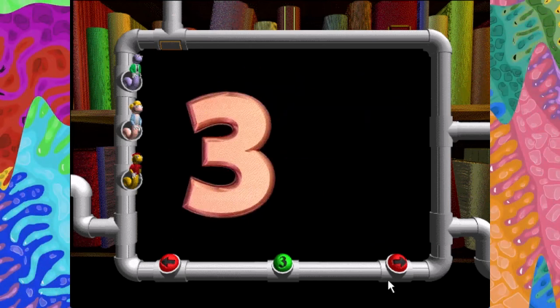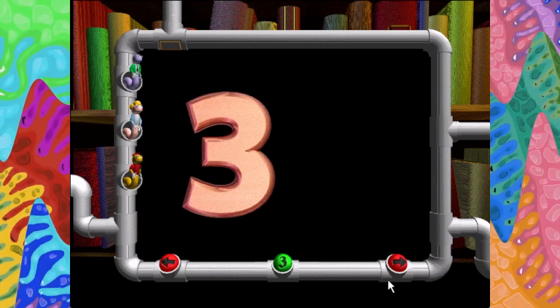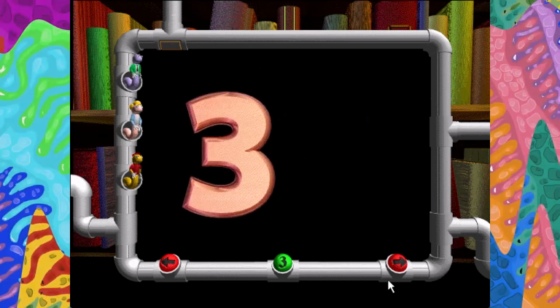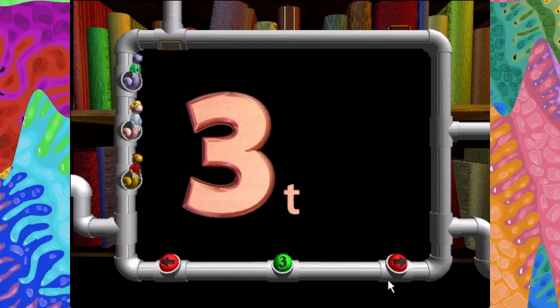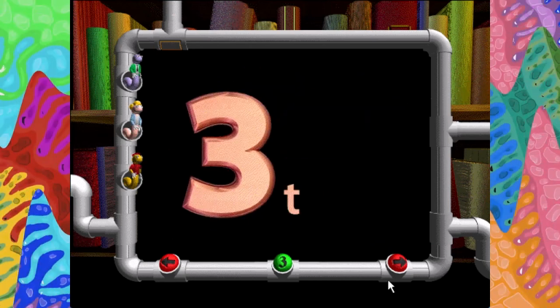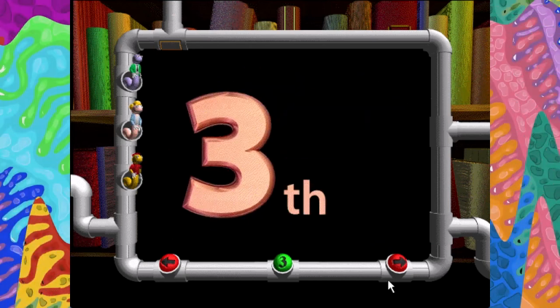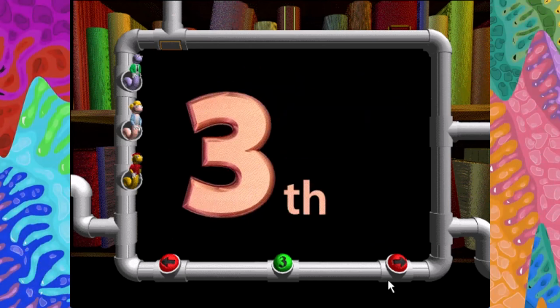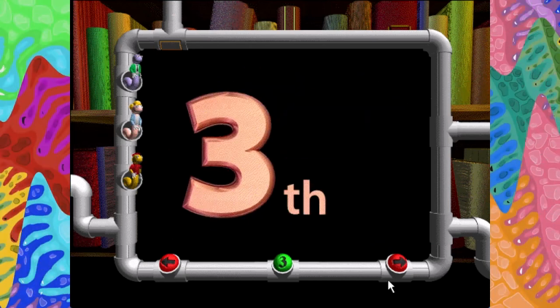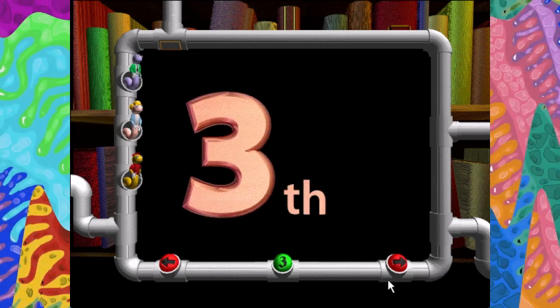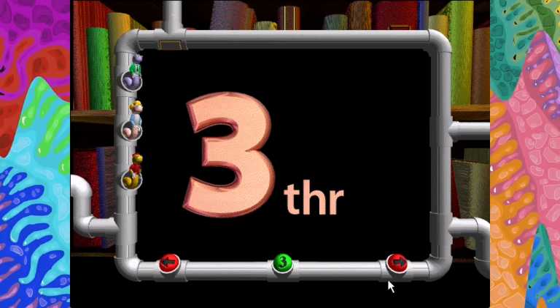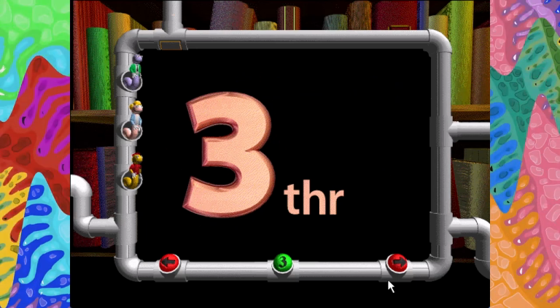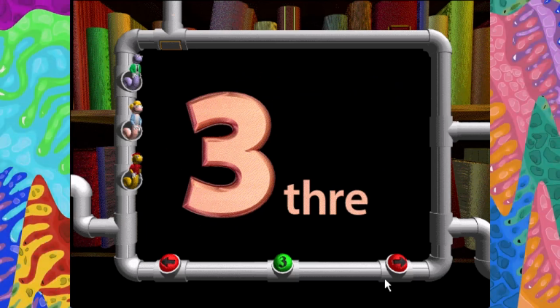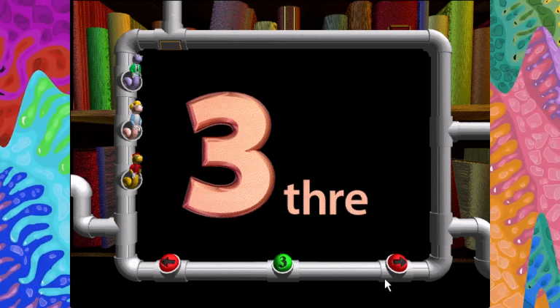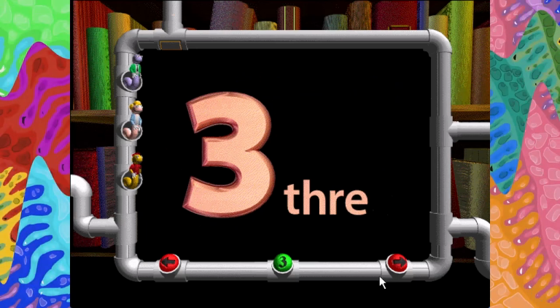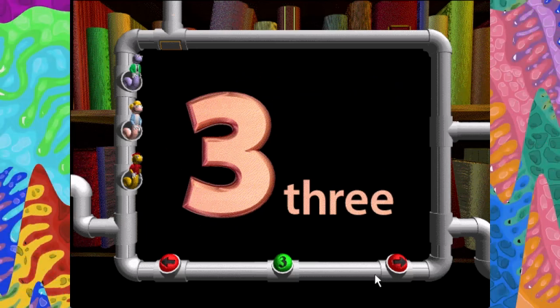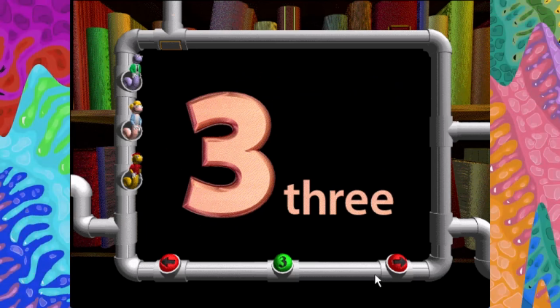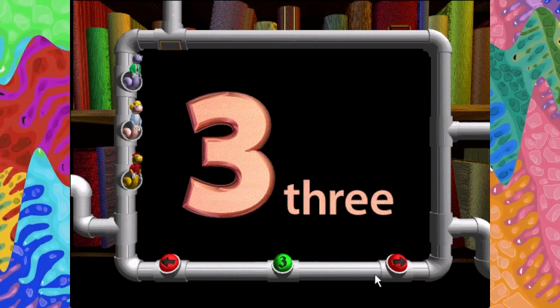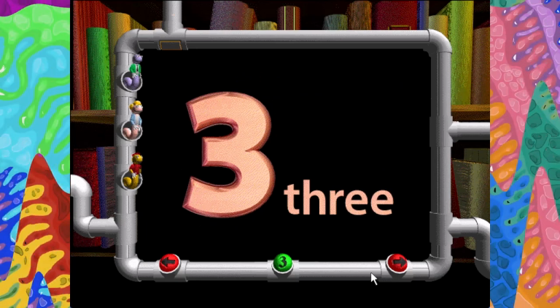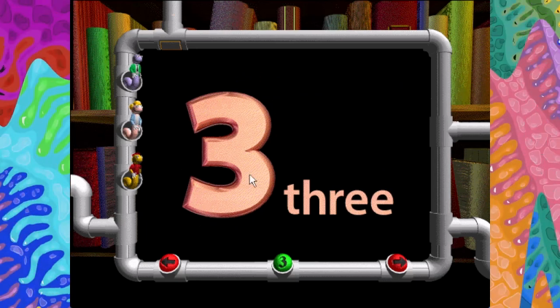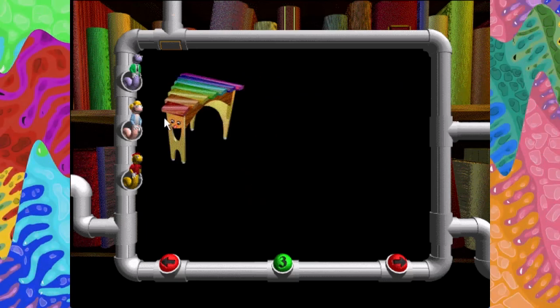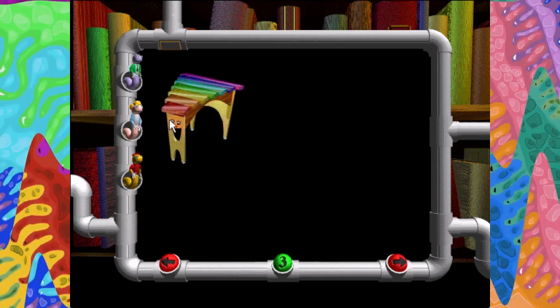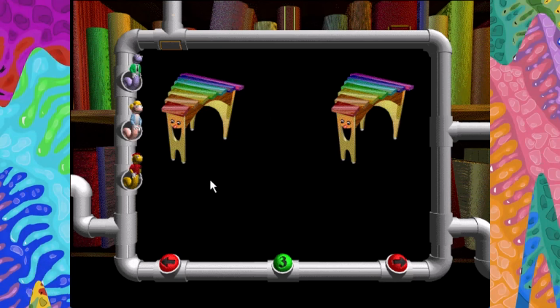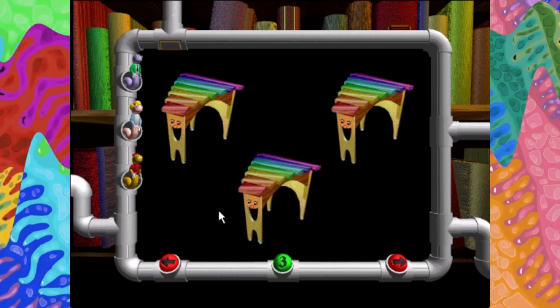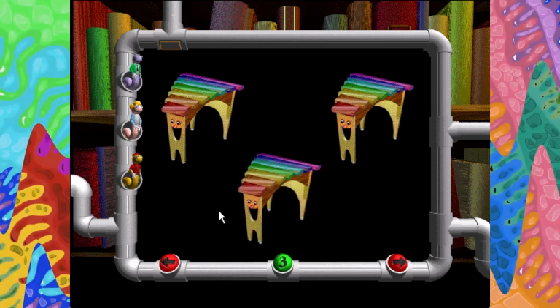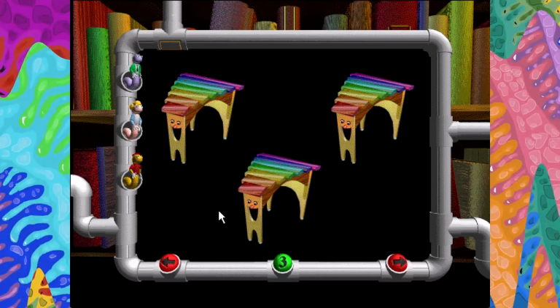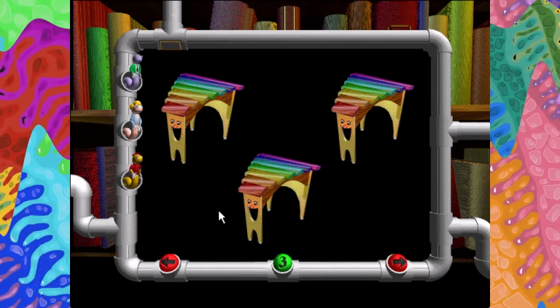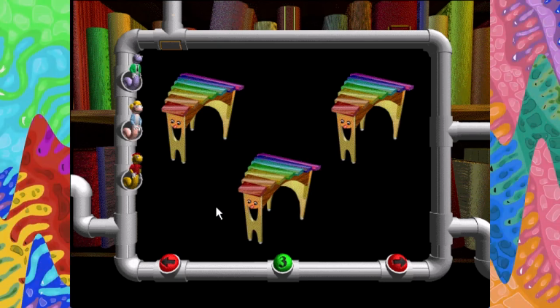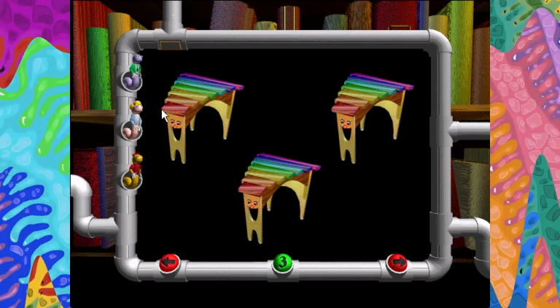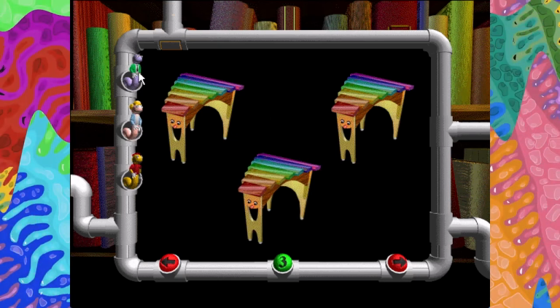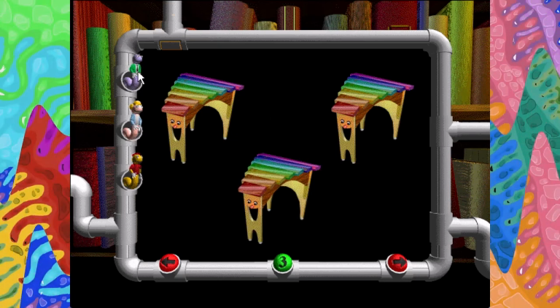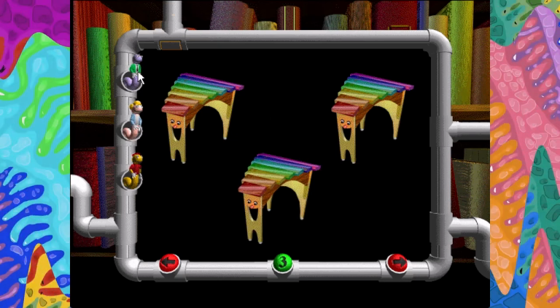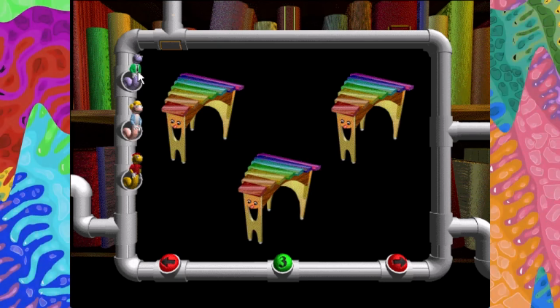Three. T-H-R-E-E. One, two, three. Three glowing xylophones putting on a show.